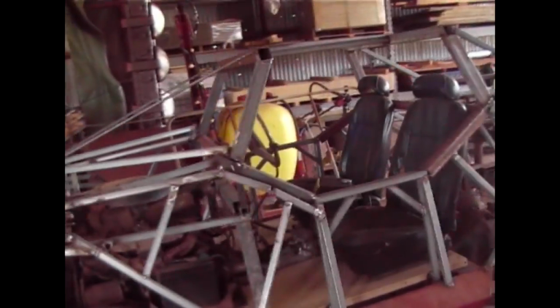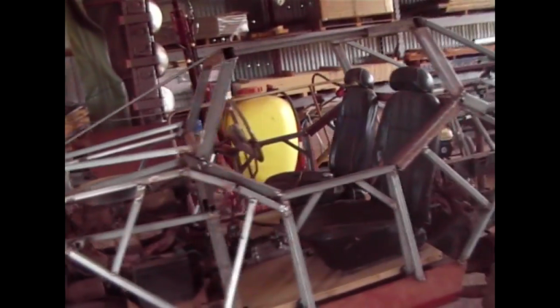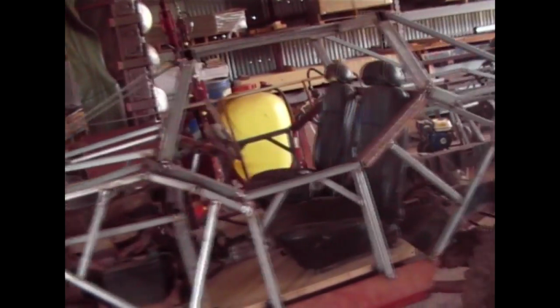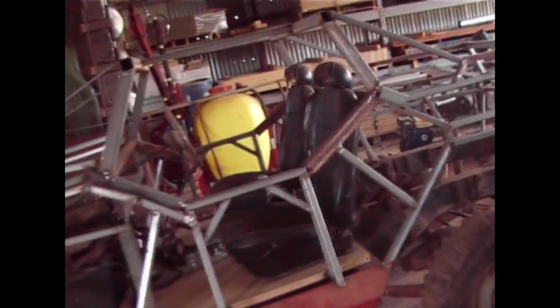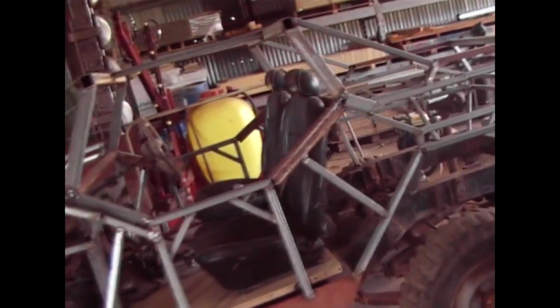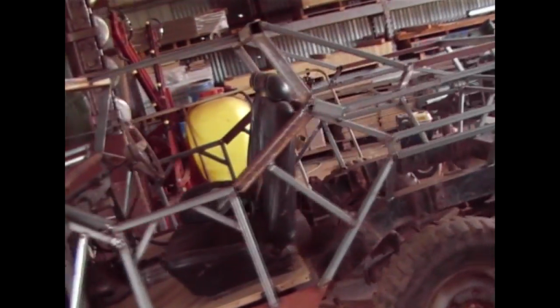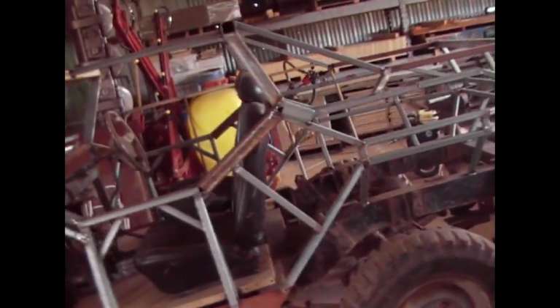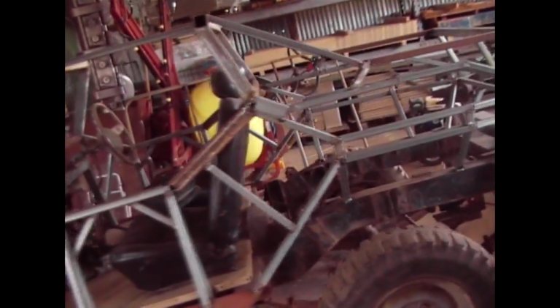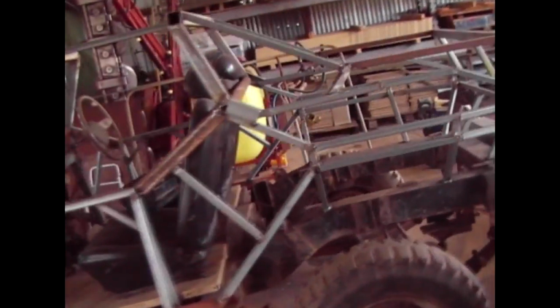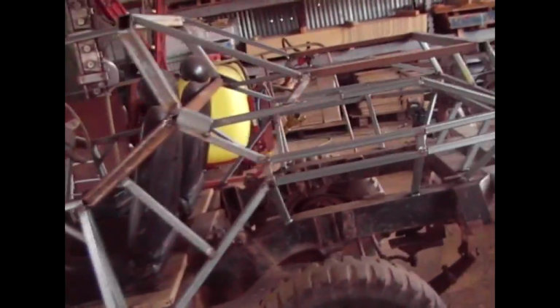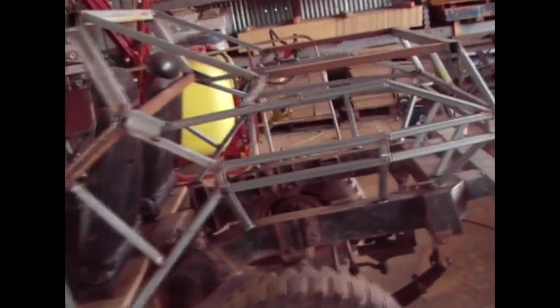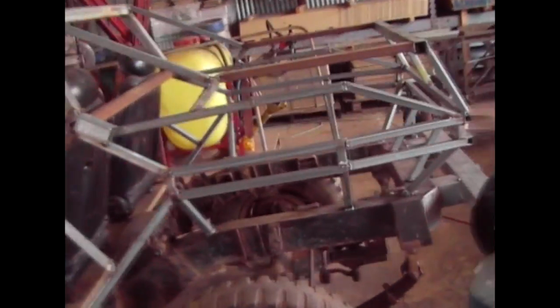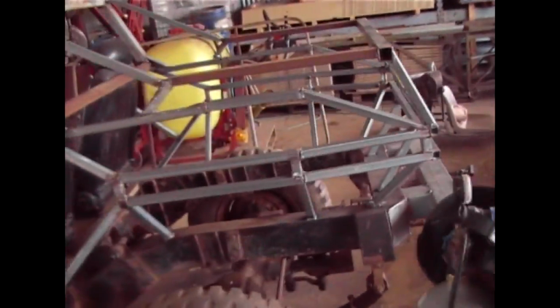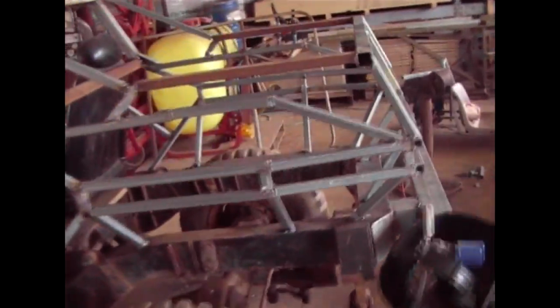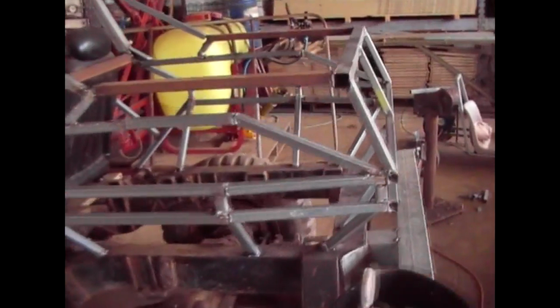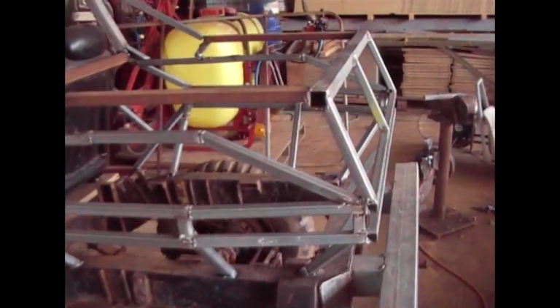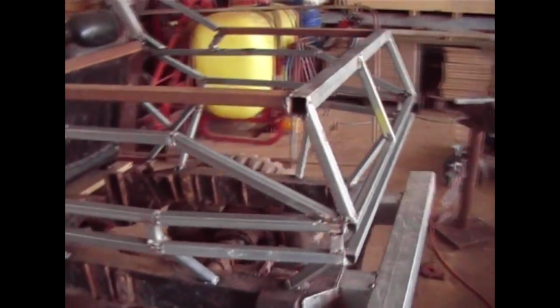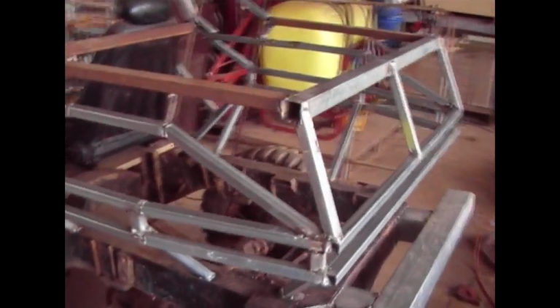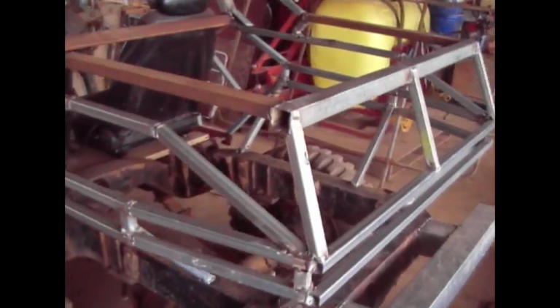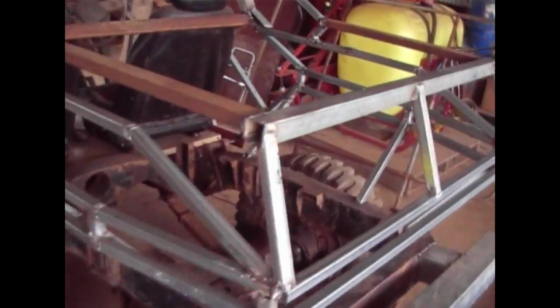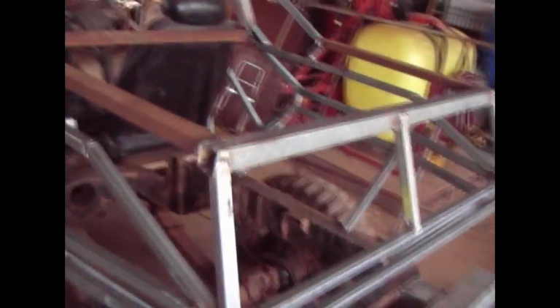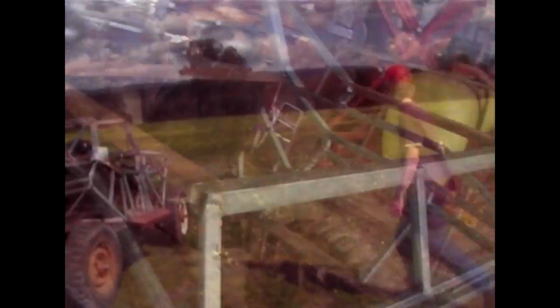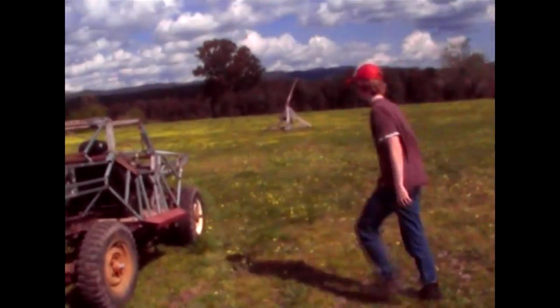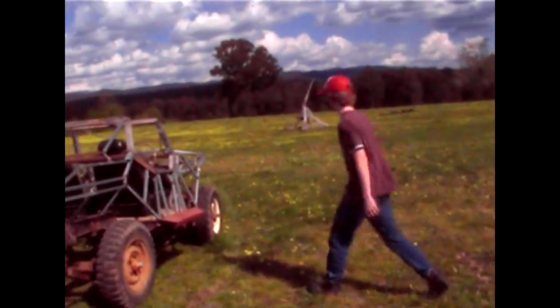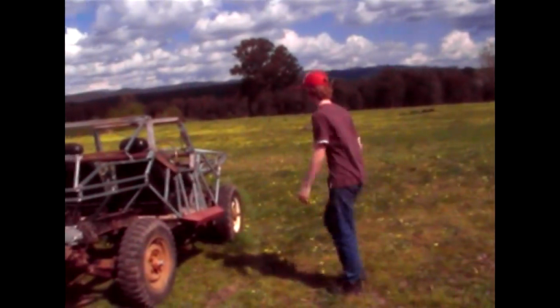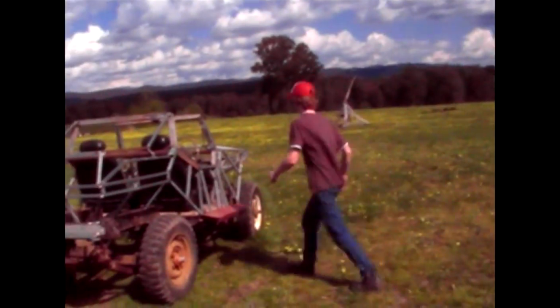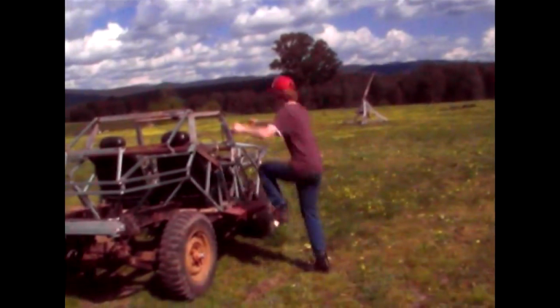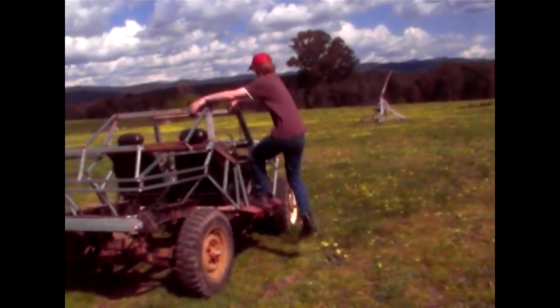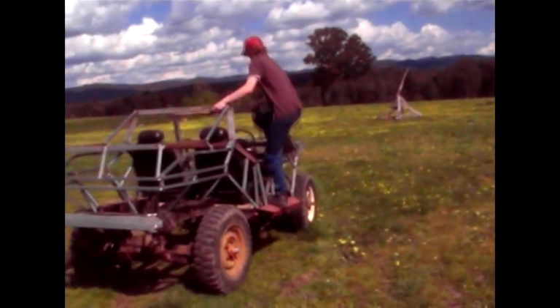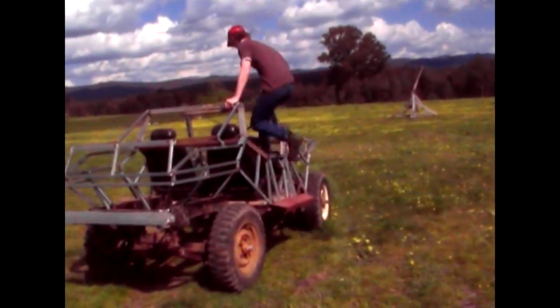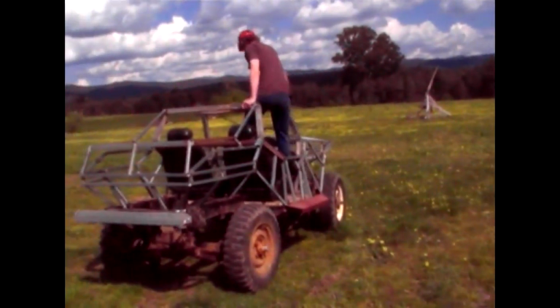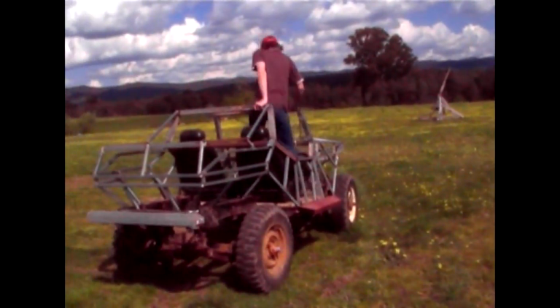Next I finished the back of the Warthog, doing the section around the tray walls and the section at the back of the seats. And with the frame complete, it was time for another test run.